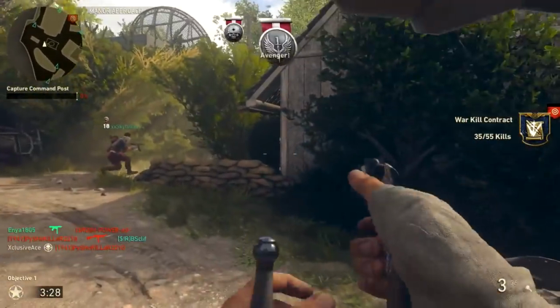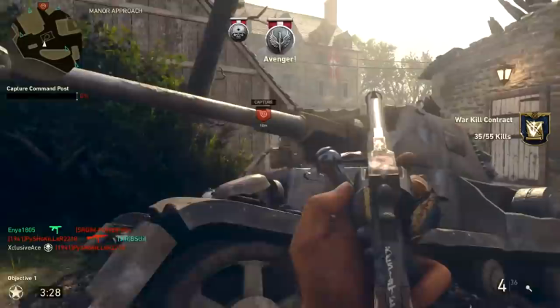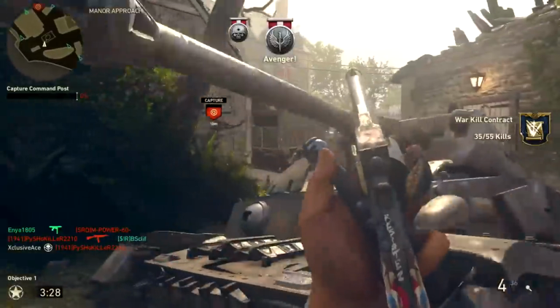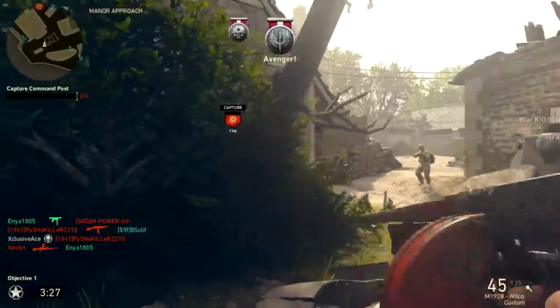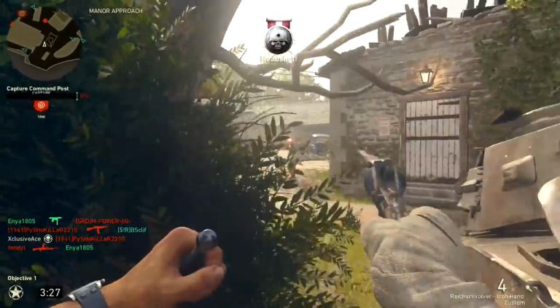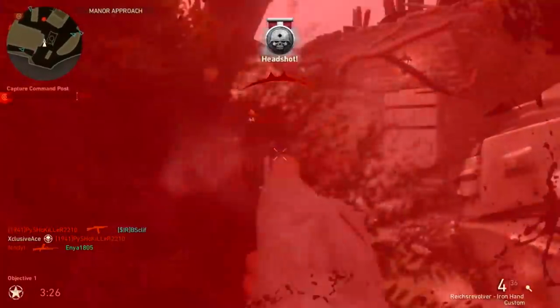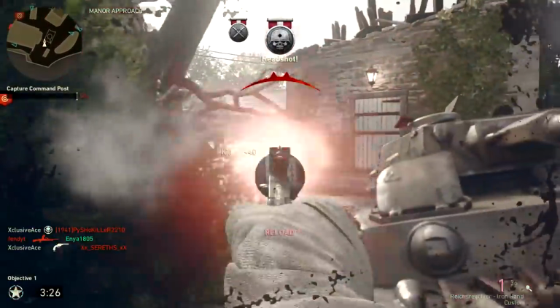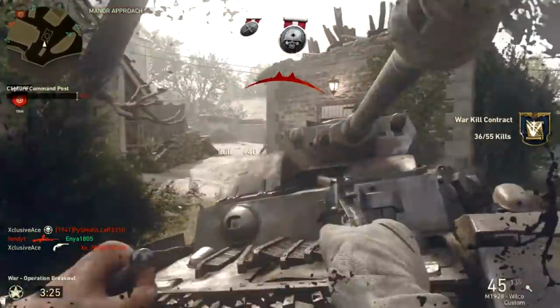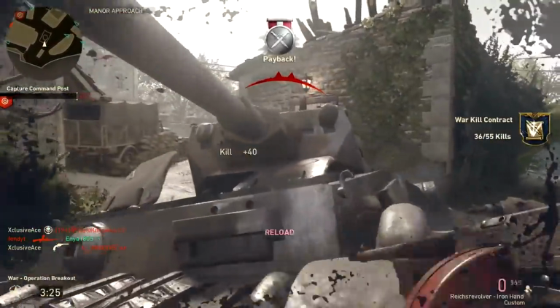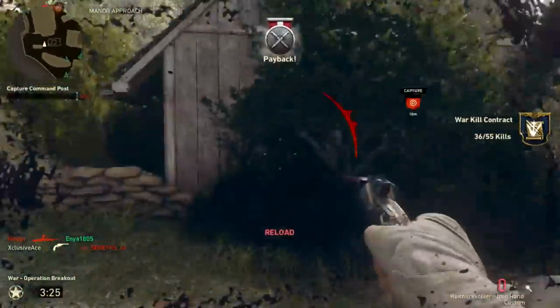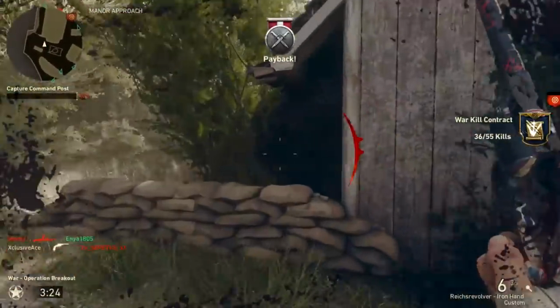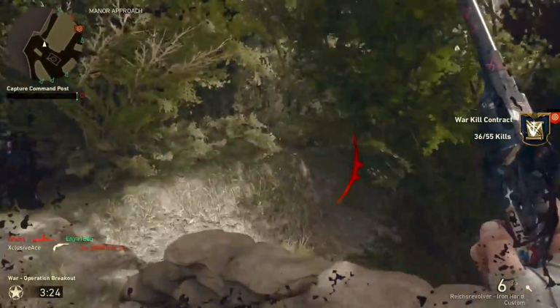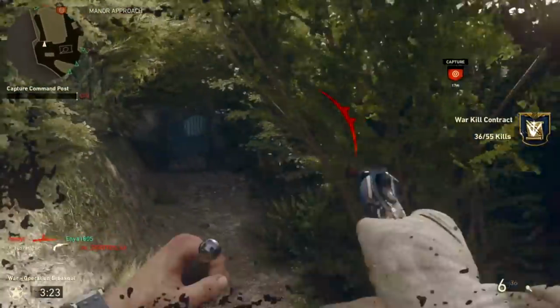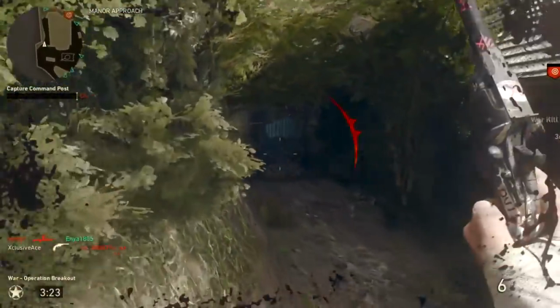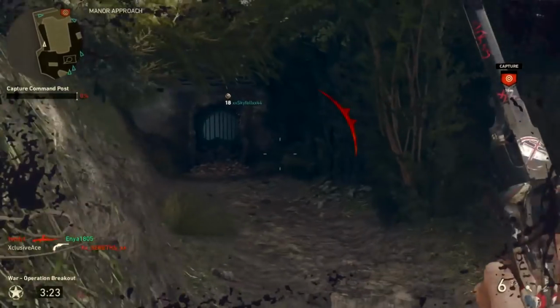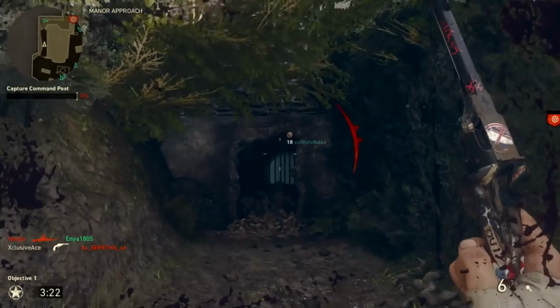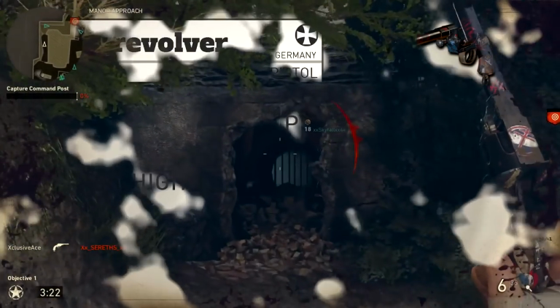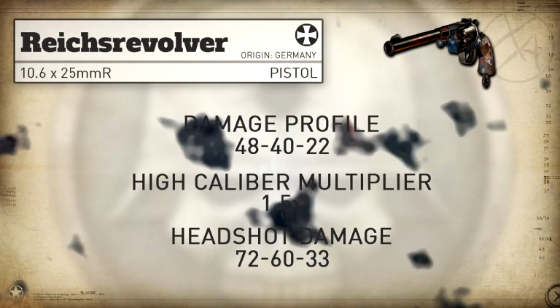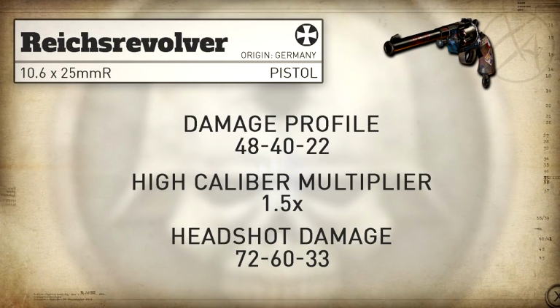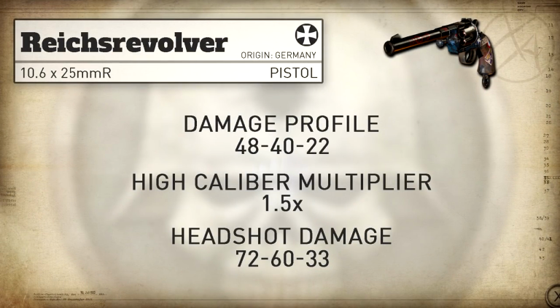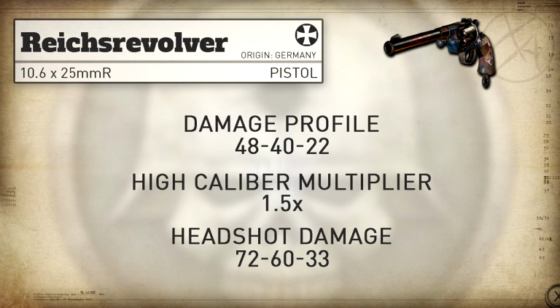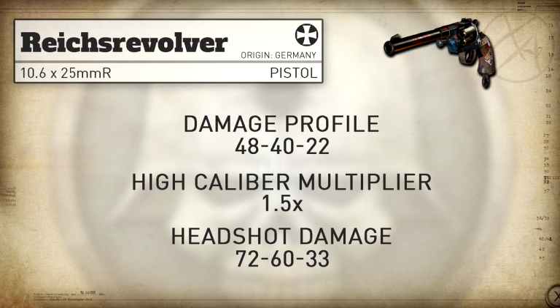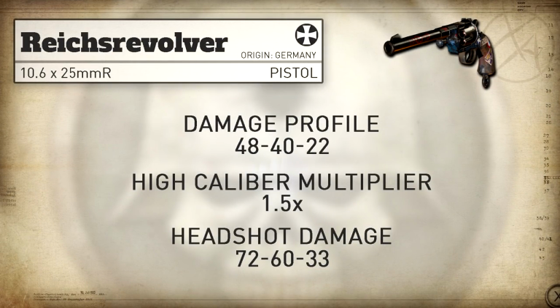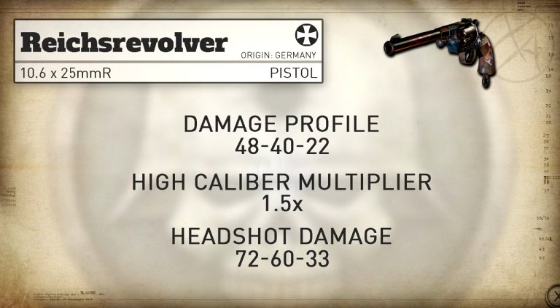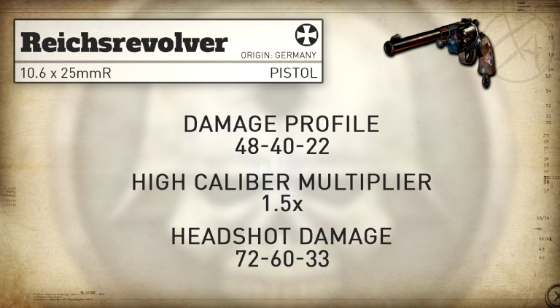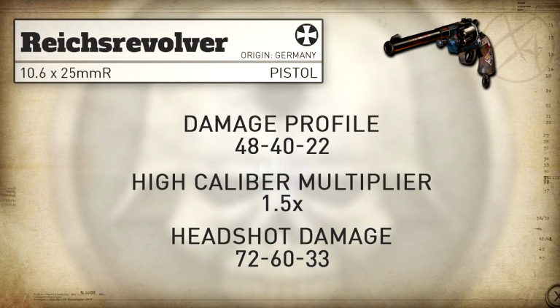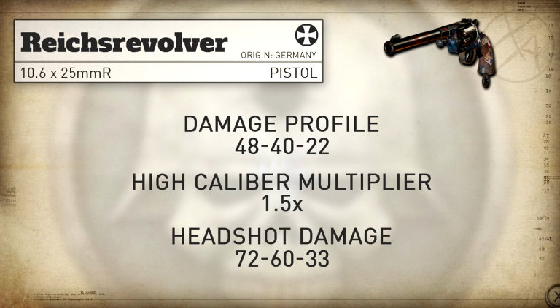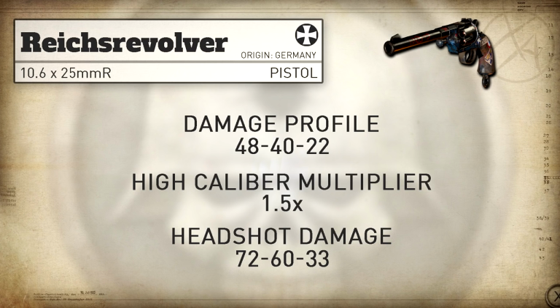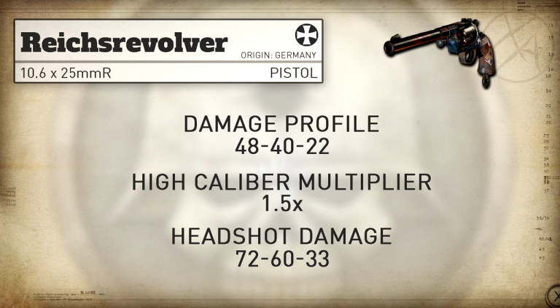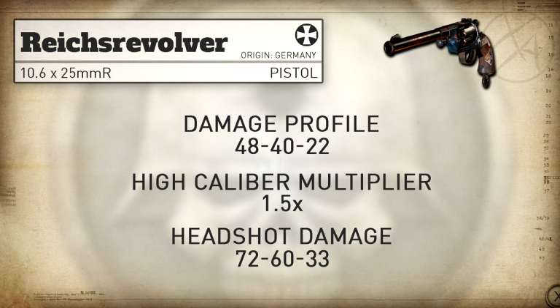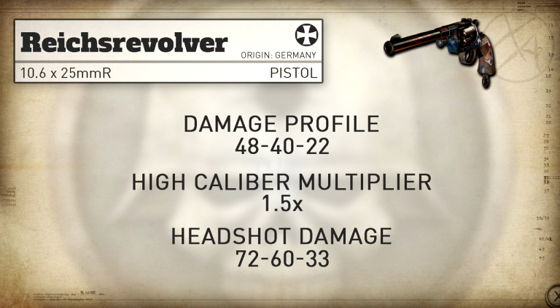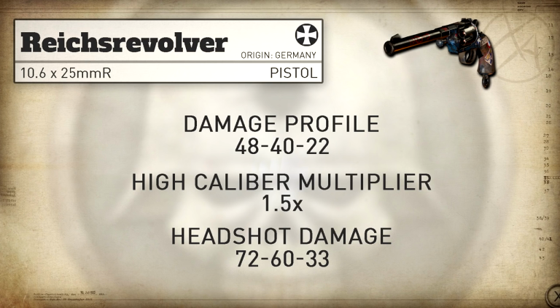This is the one area where this pistol gets an edge over the 9mm SAP and the P08 Luger. Aside from that short range, headshots are essentially useless unless you pop on high caliber. With high caliber, one single headshot will now make it take one less shot to kill at all ranges, not just that short 48 damage range.